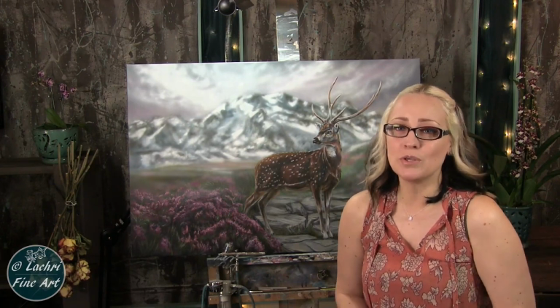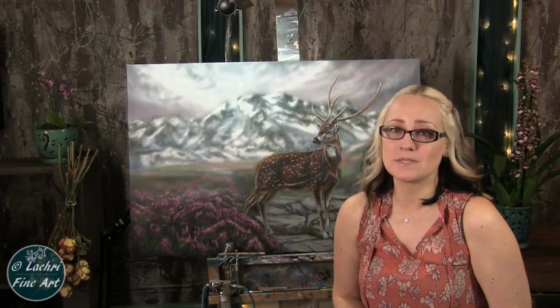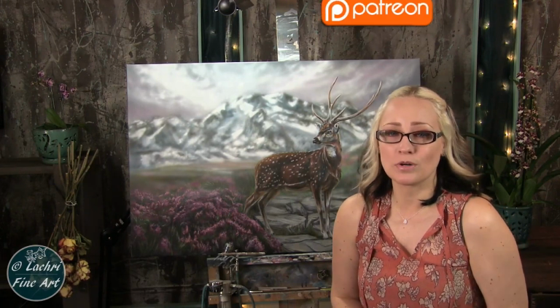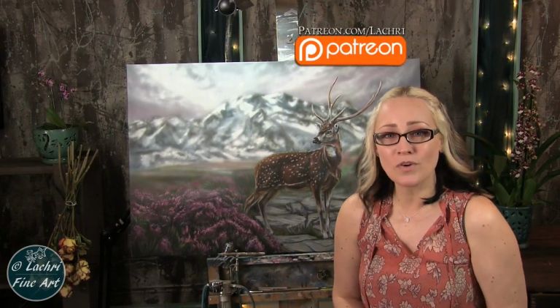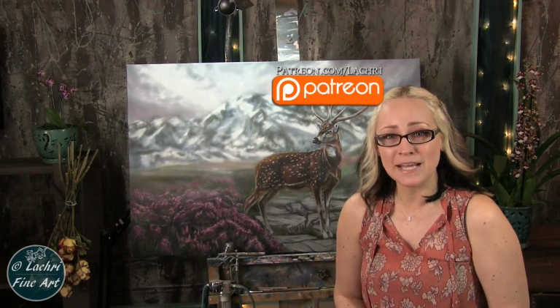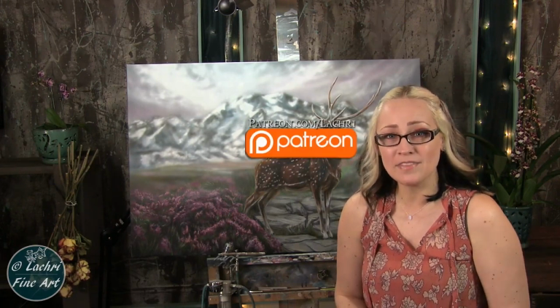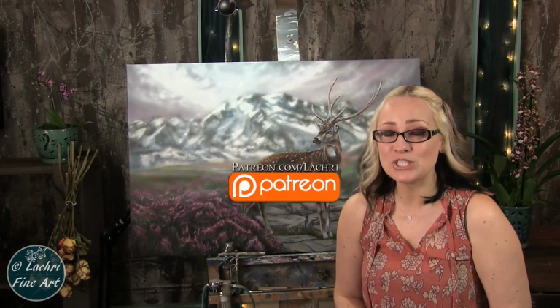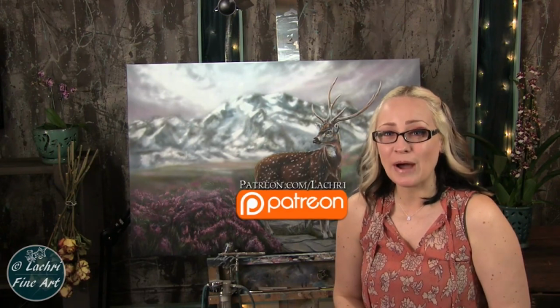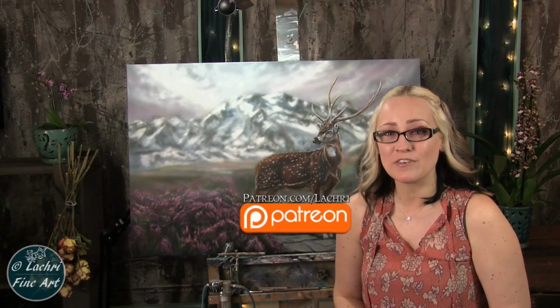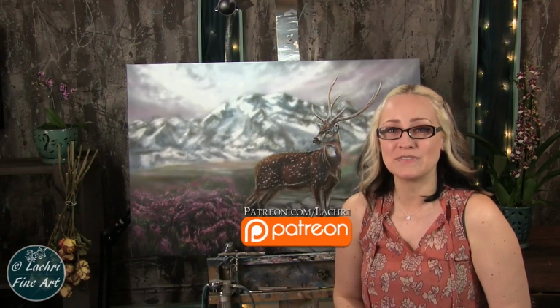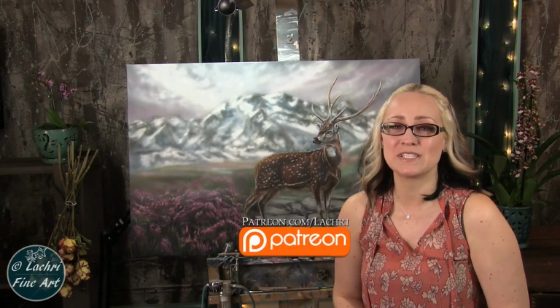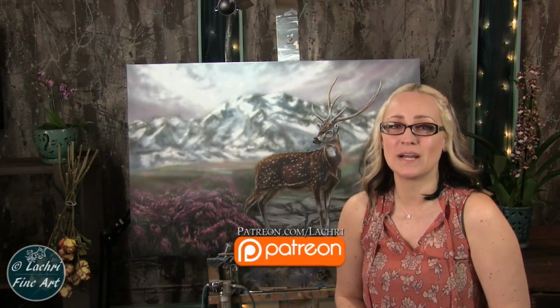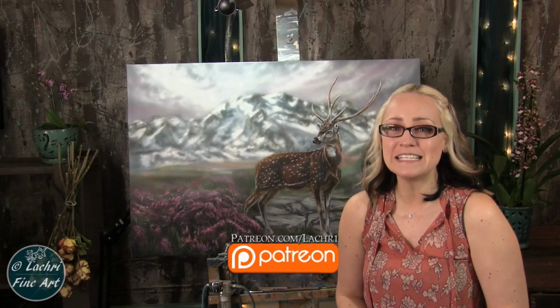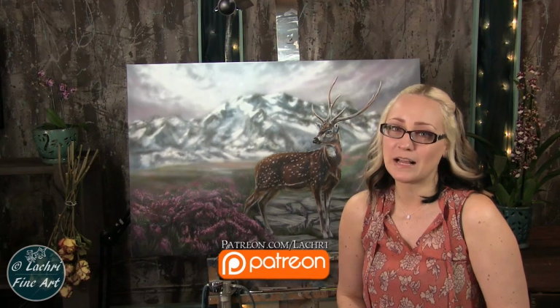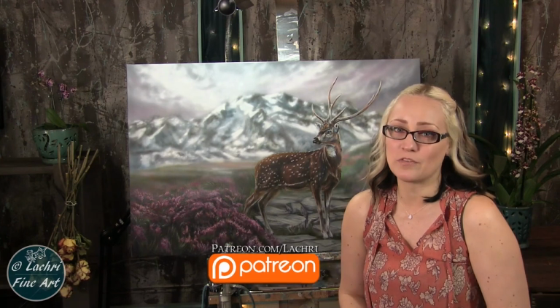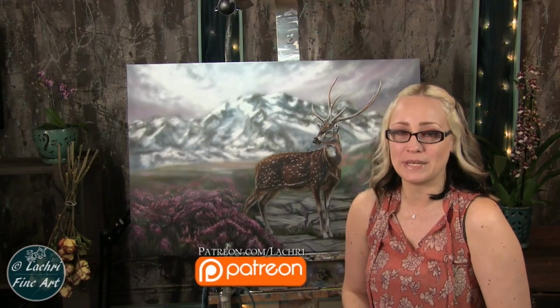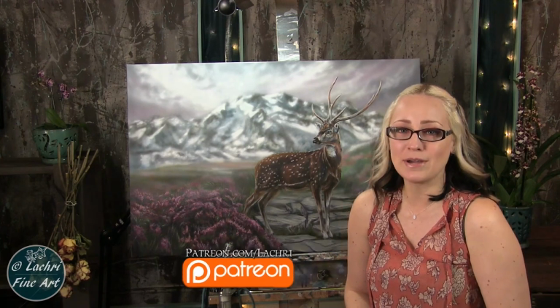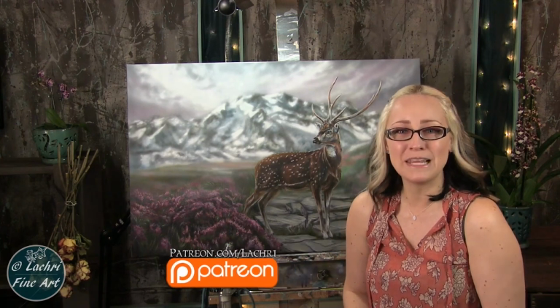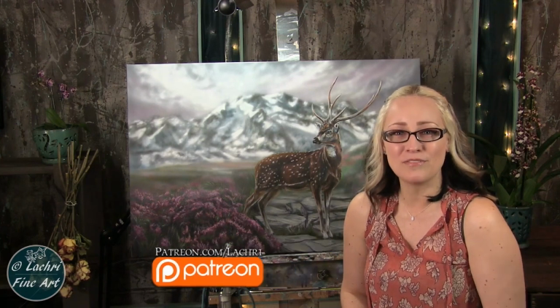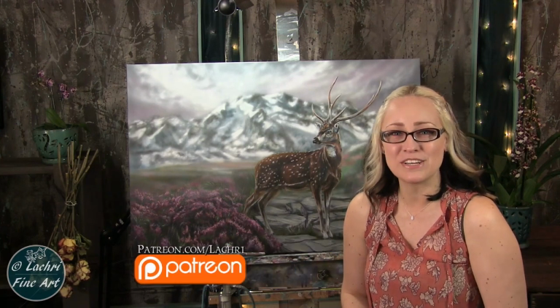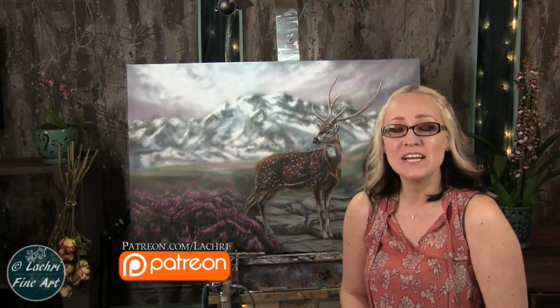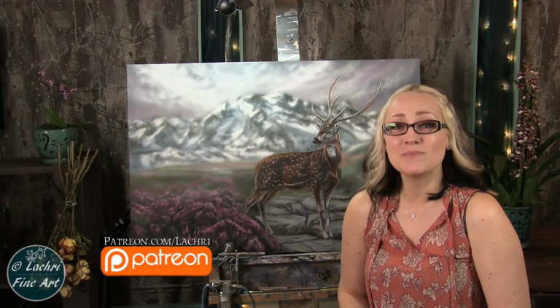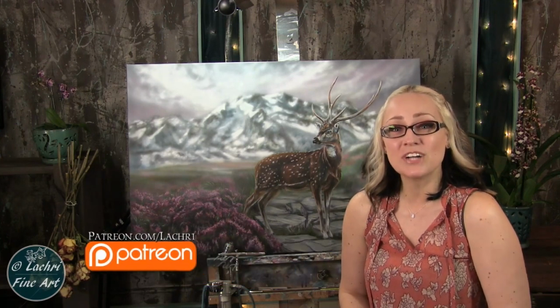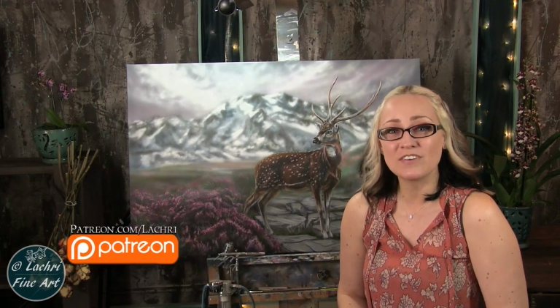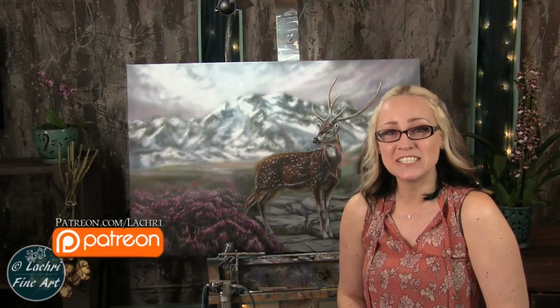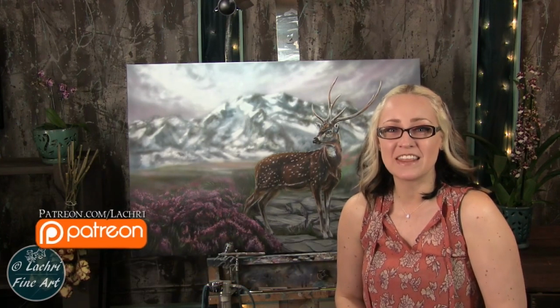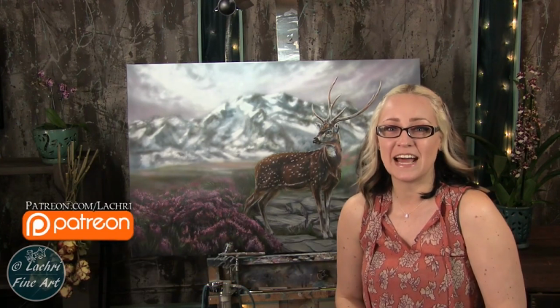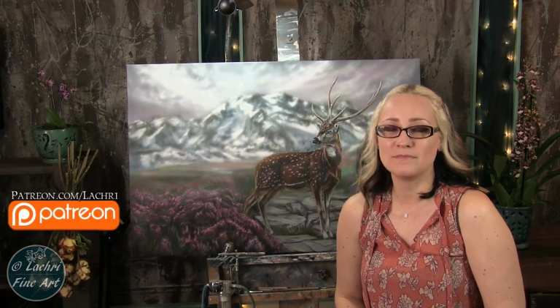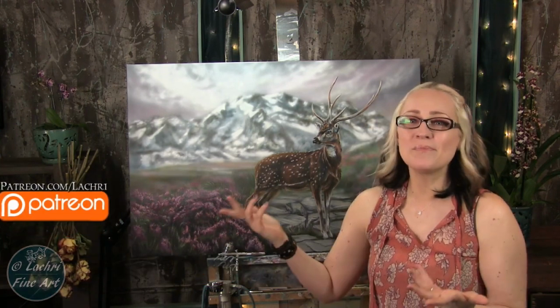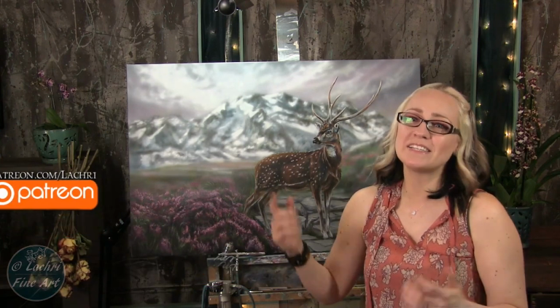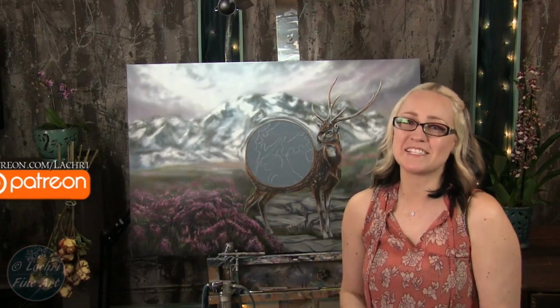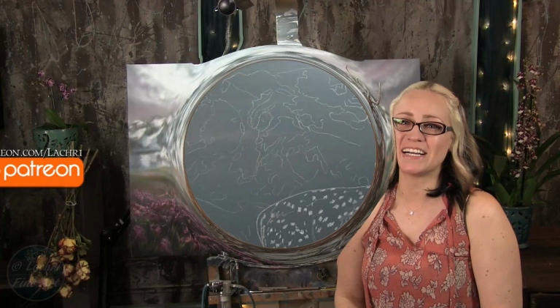If you are supporters over on Patreon, the two-hour version of this tutorial is available for you now, complete with voiceover. So make sure to head over and check that out. Now we'll move on to this tutorial.